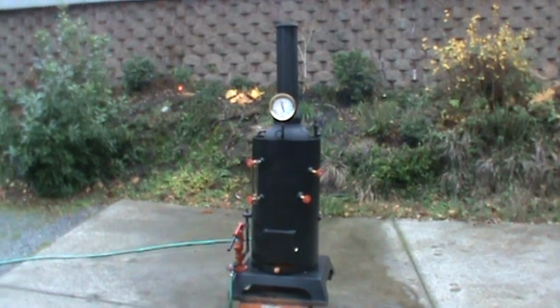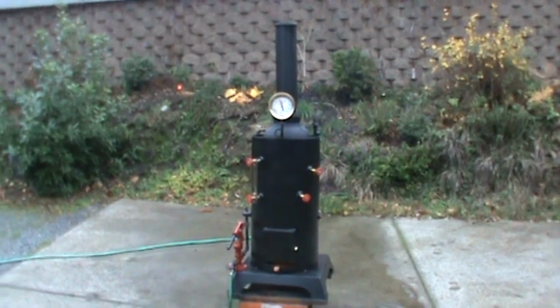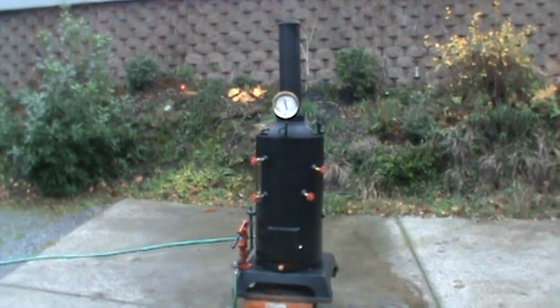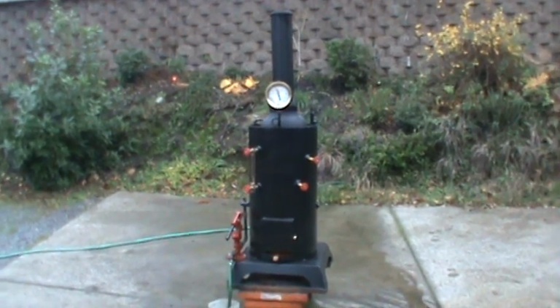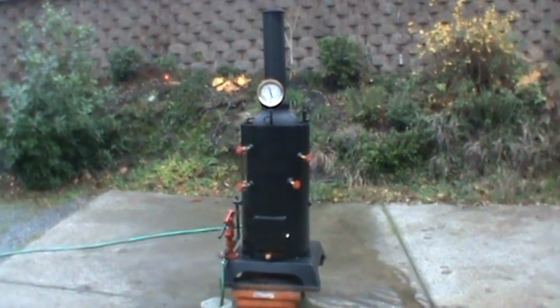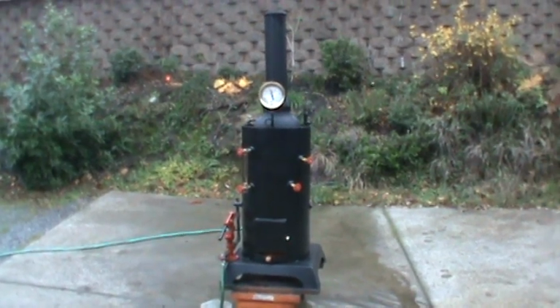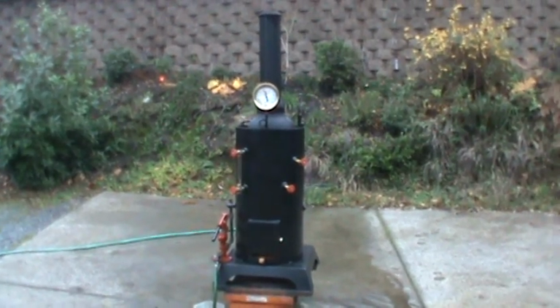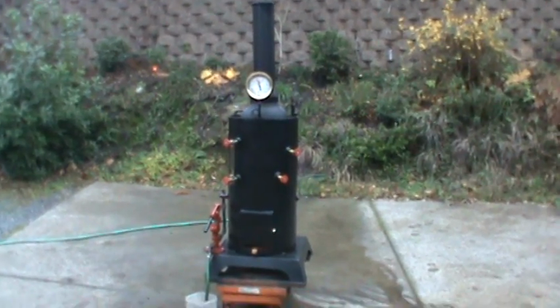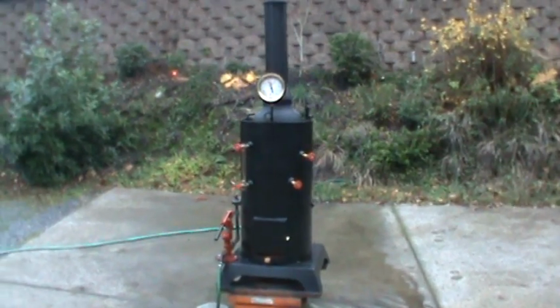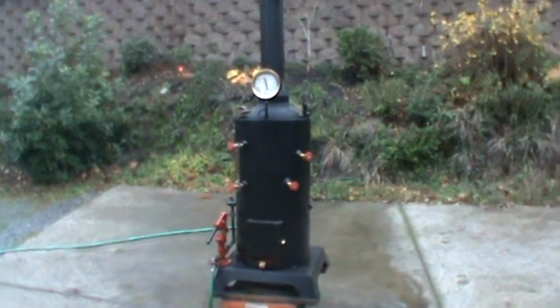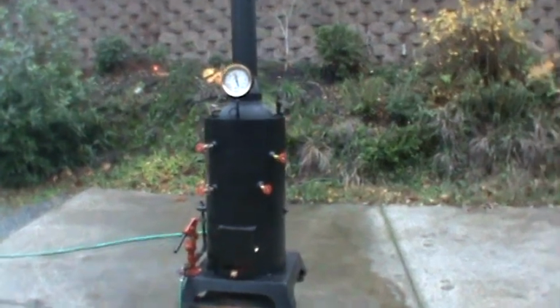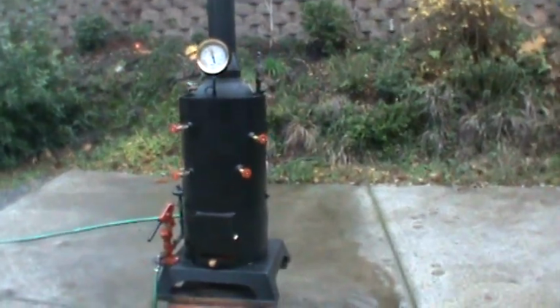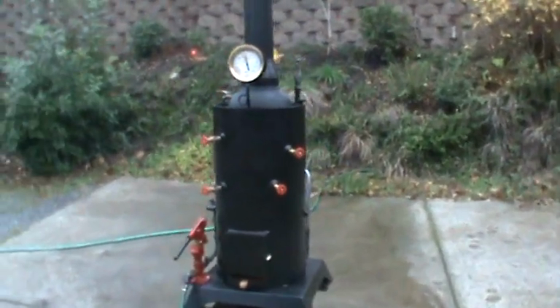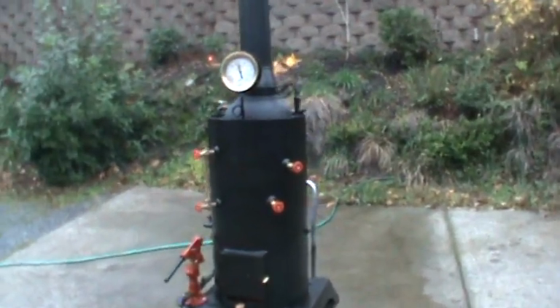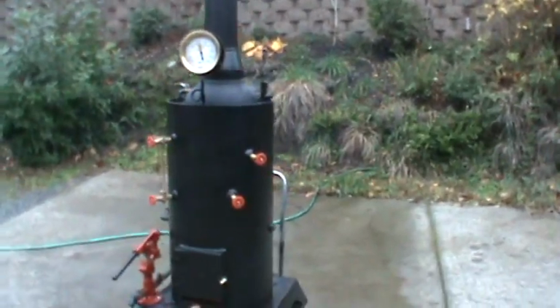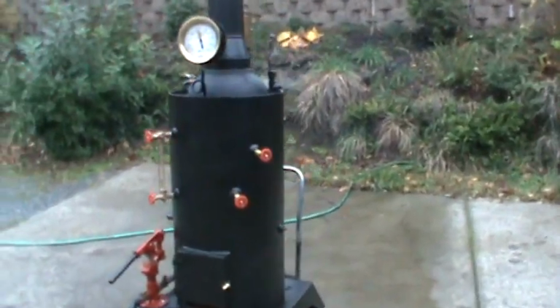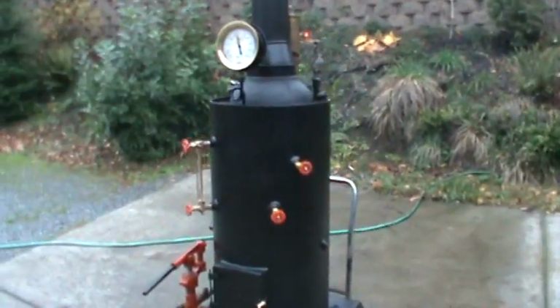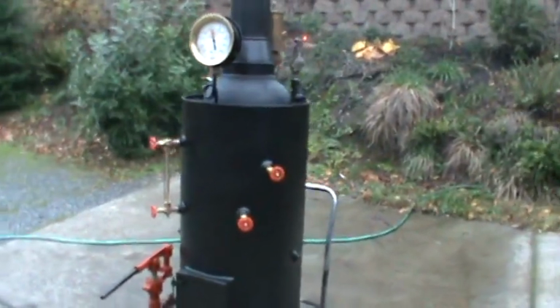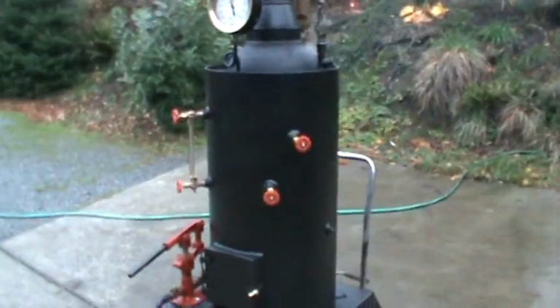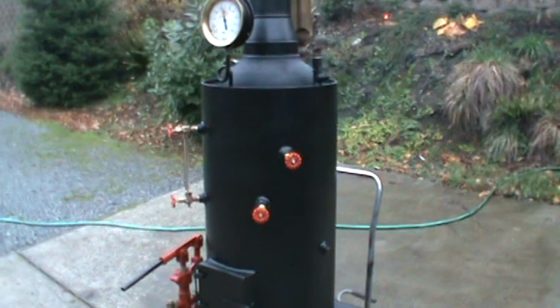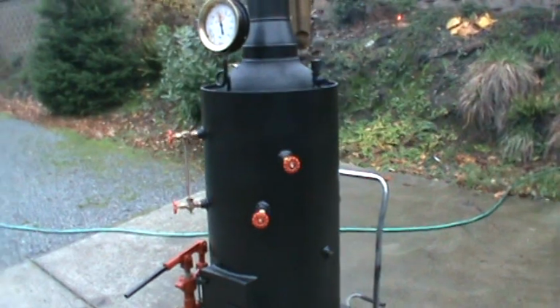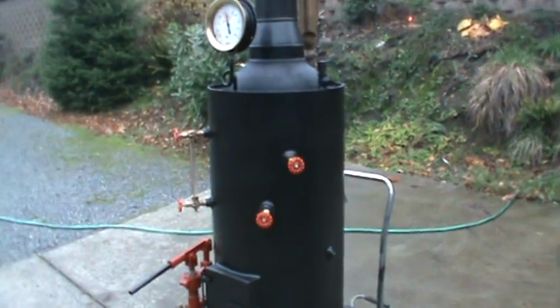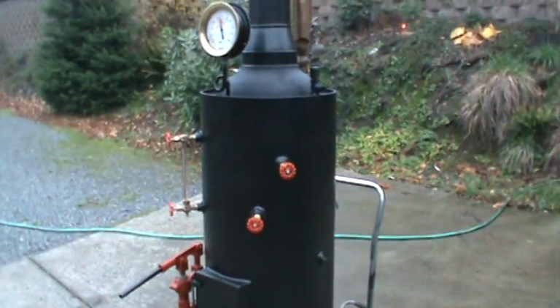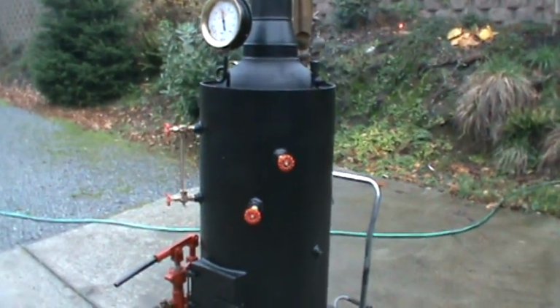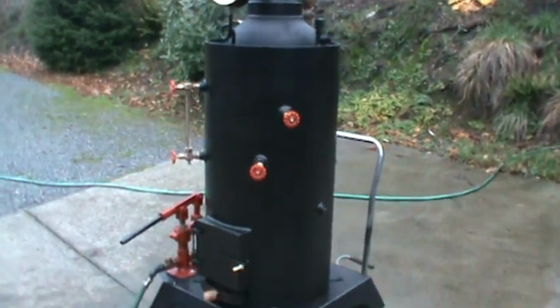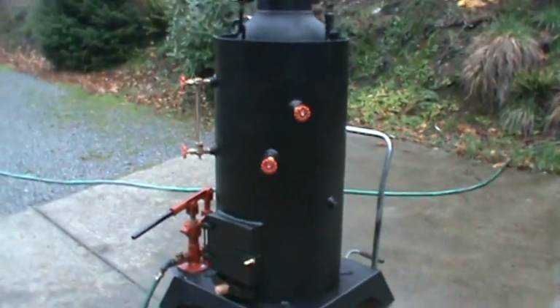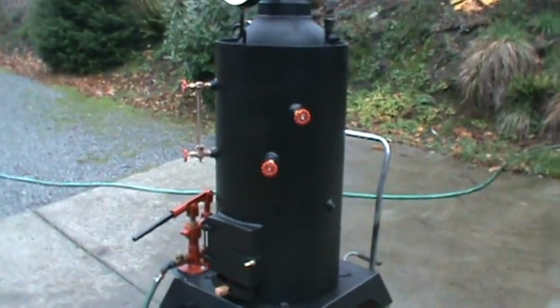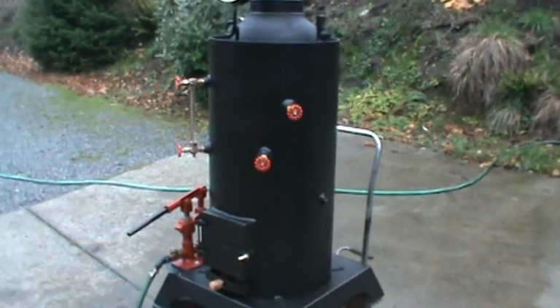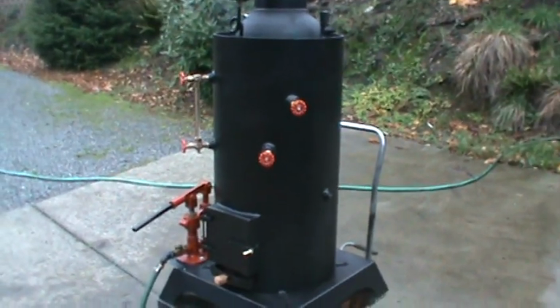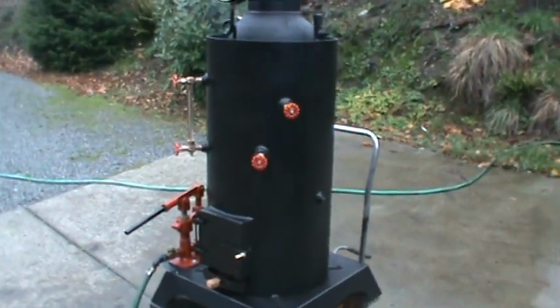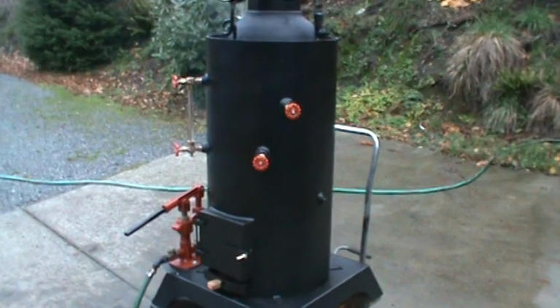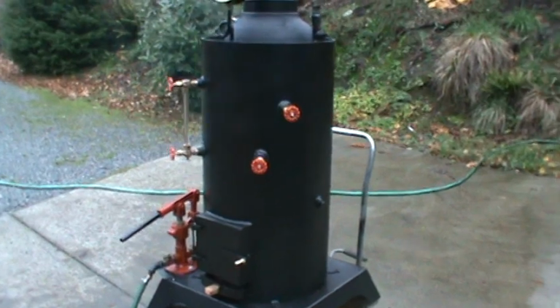This is my 26th boiler. It's the first one with 1.5 inch copper tubes in it. The boiler itself is 20 inch diameter and 38 inches high.